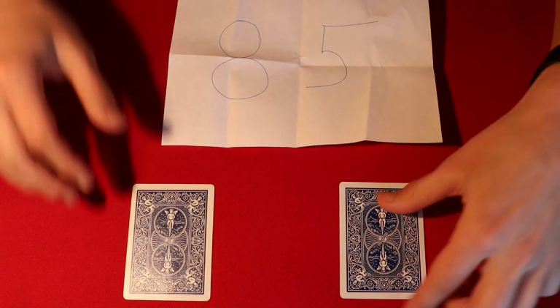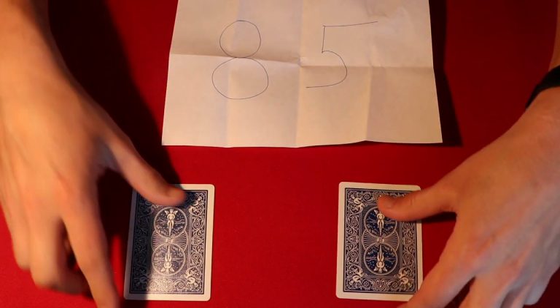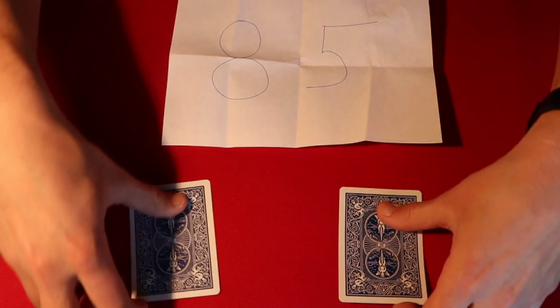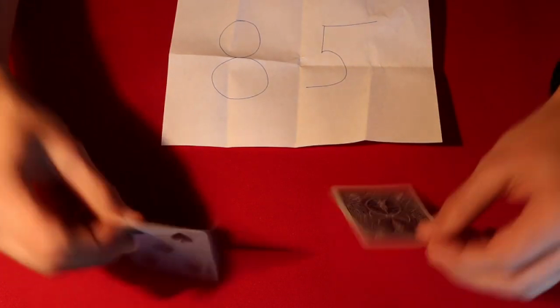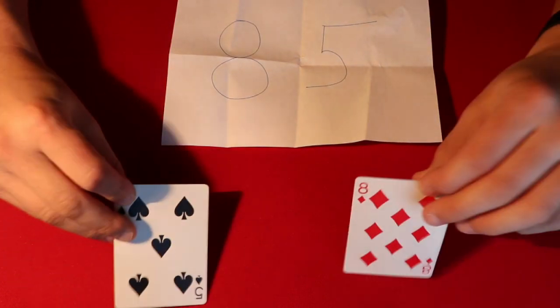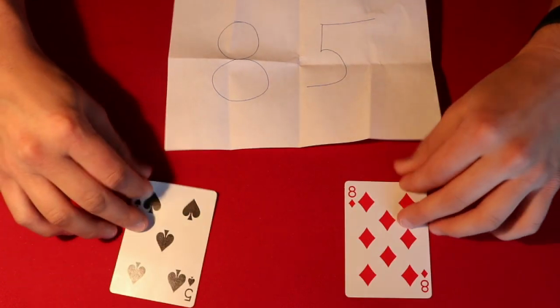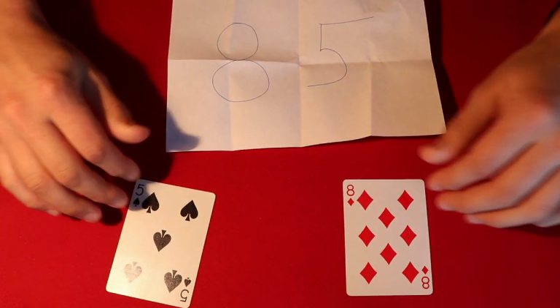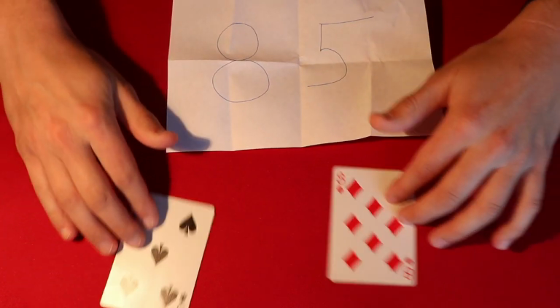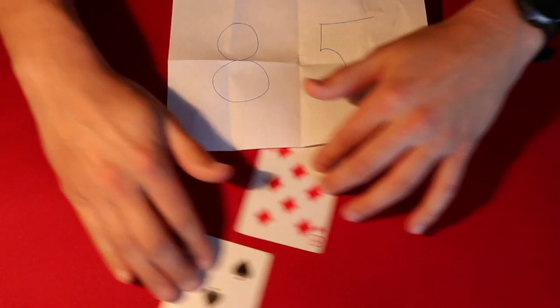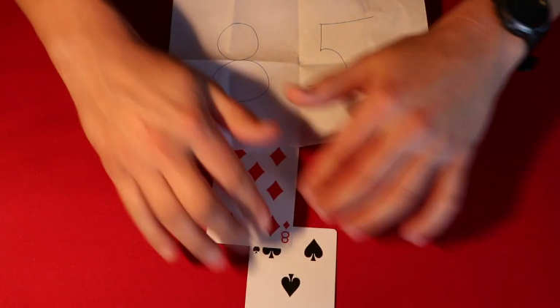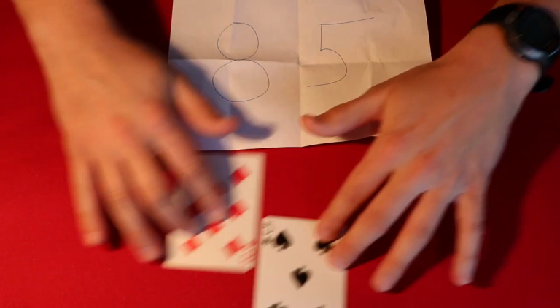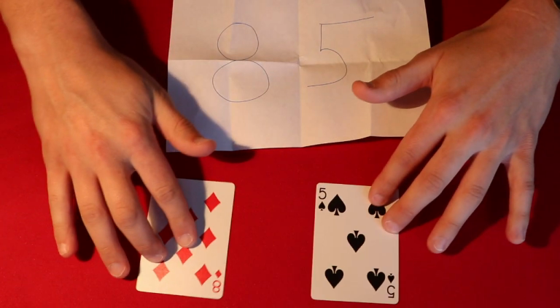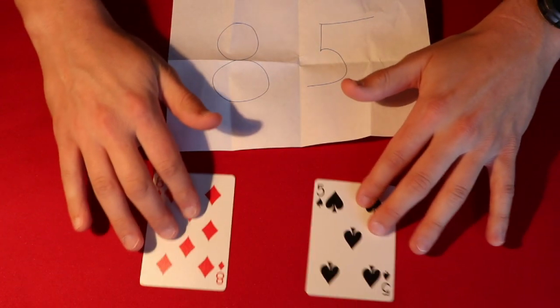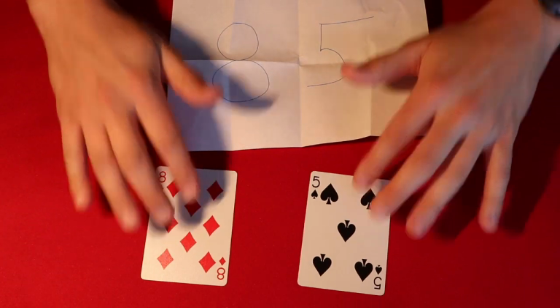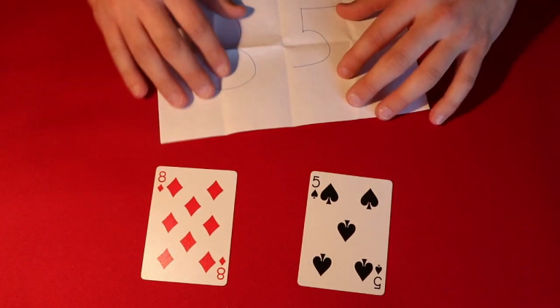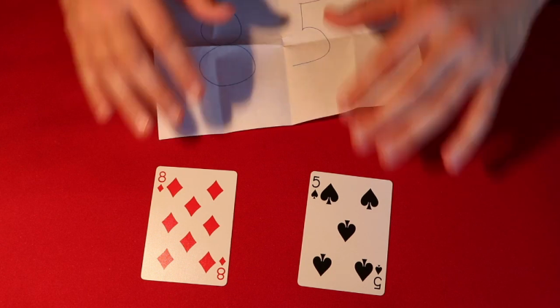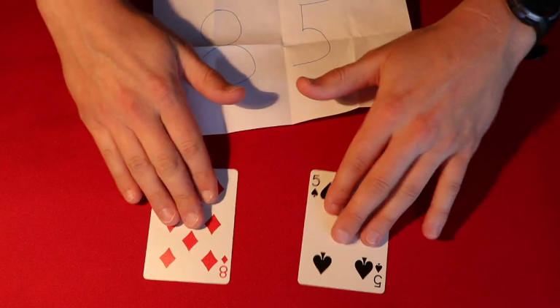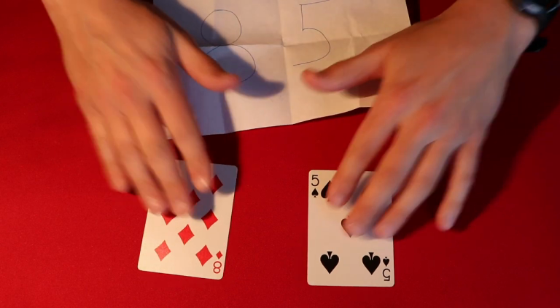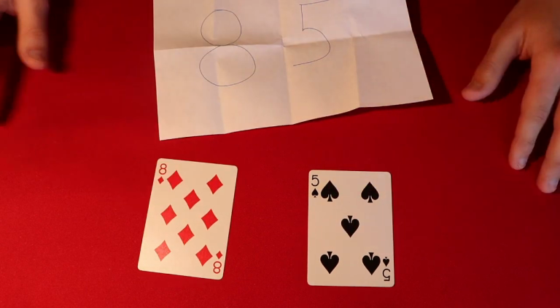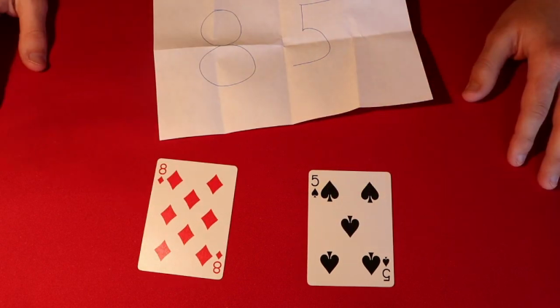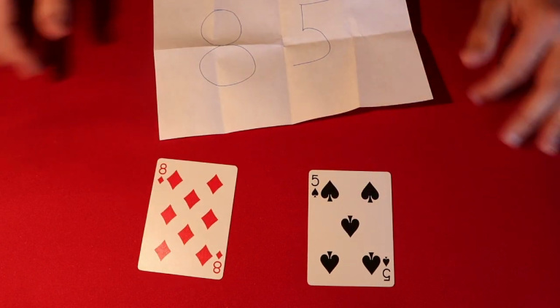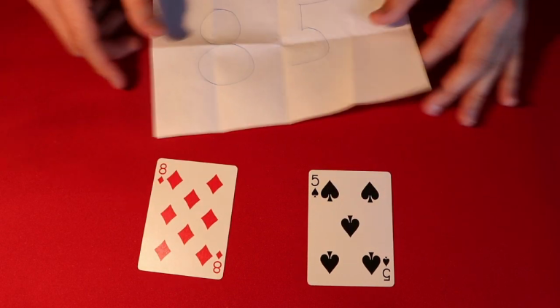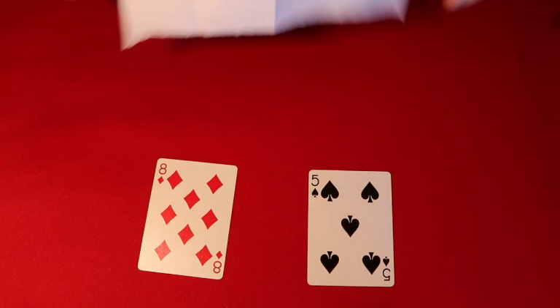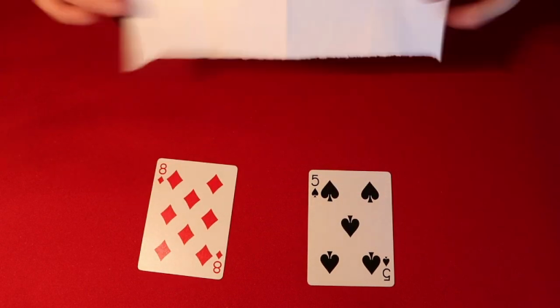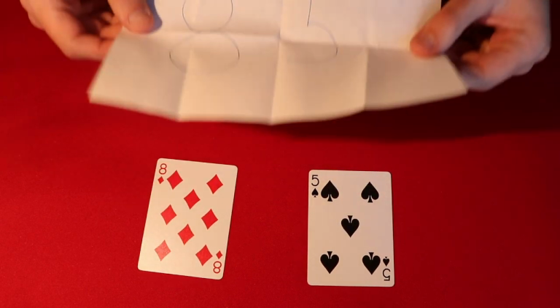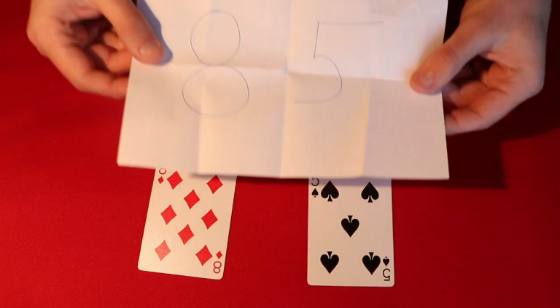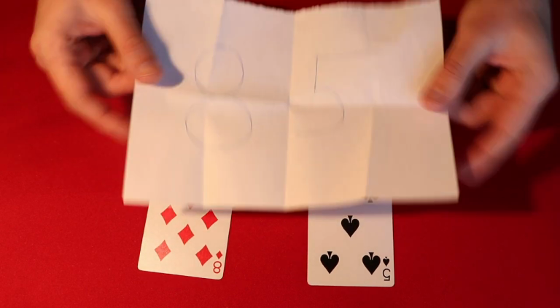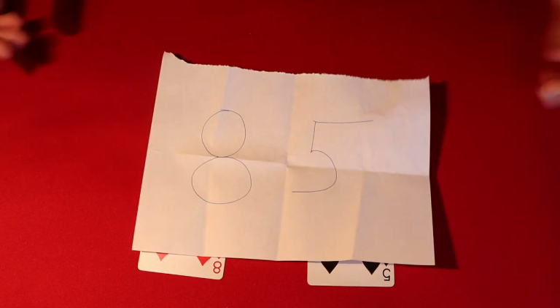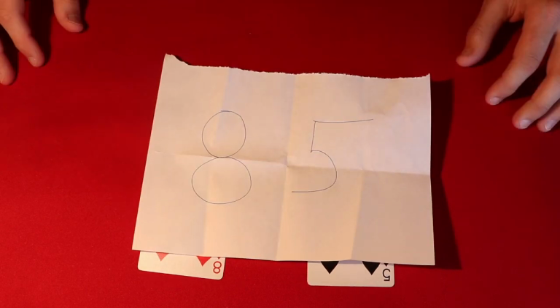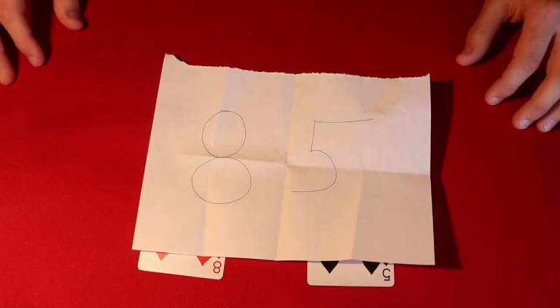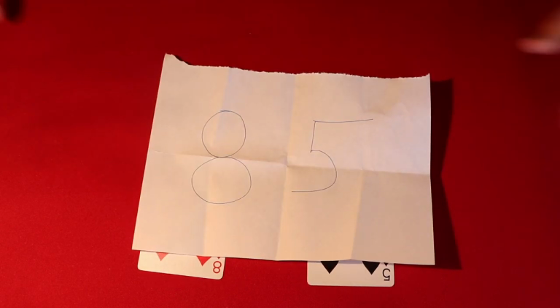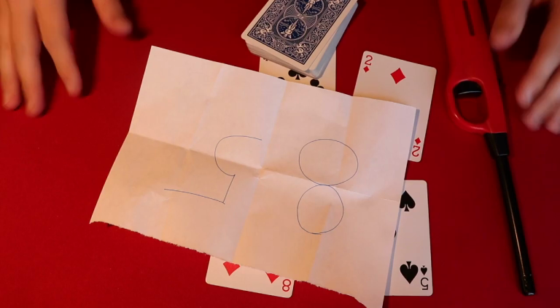As I light the match, your first prediction finishes and we're left with an 8 and a 5. If I come back you can see that you've also selected the 8 and the 5. If you want to learn how to do this, stick around for the tutorial.